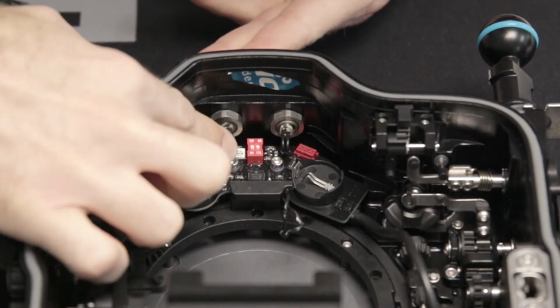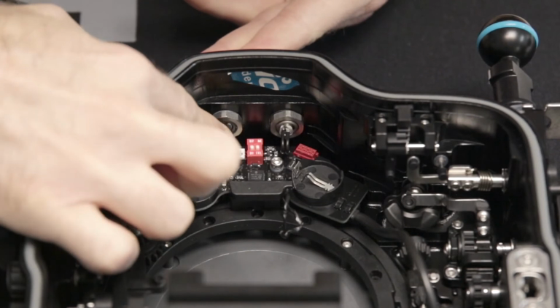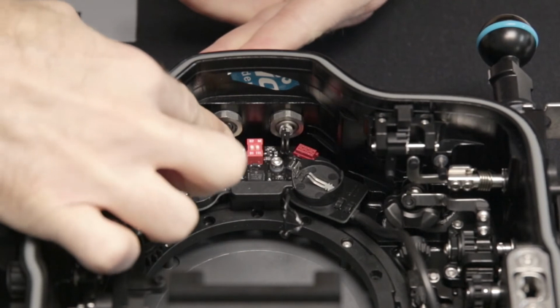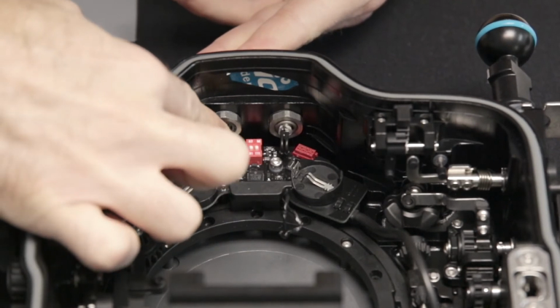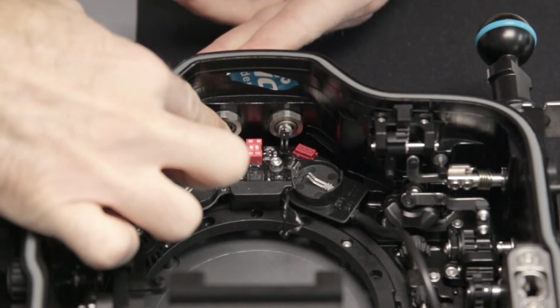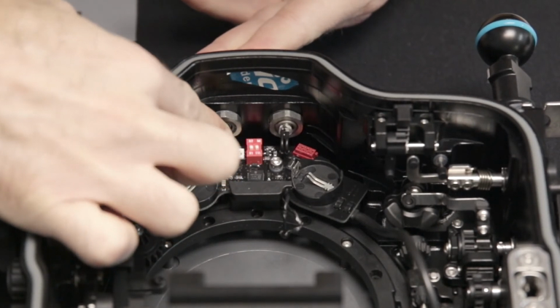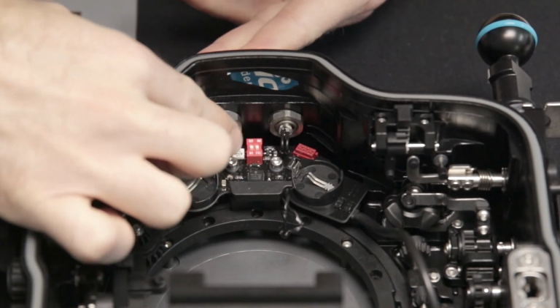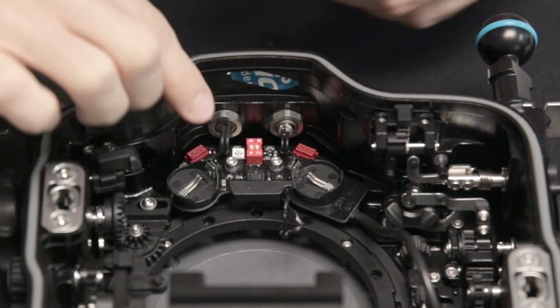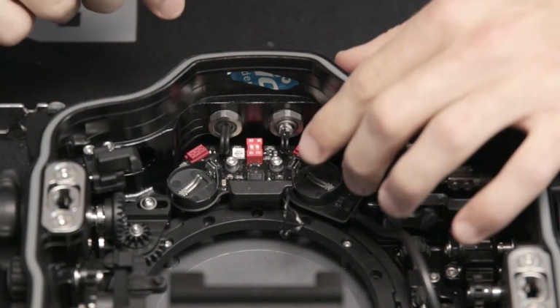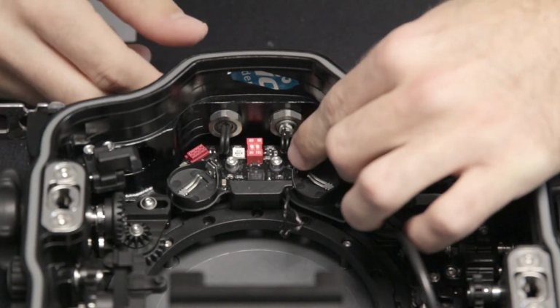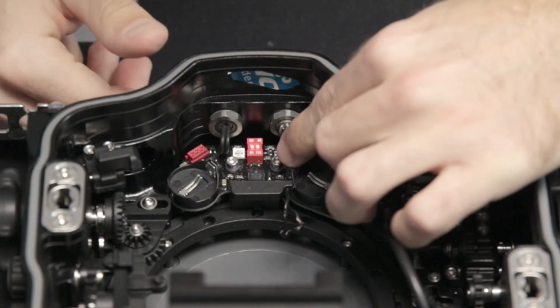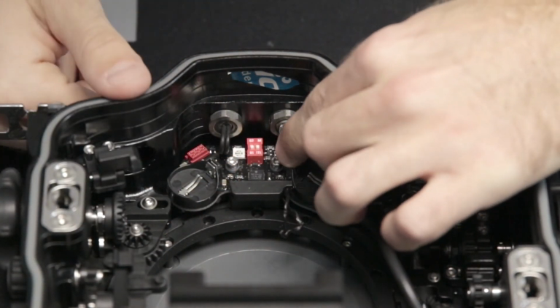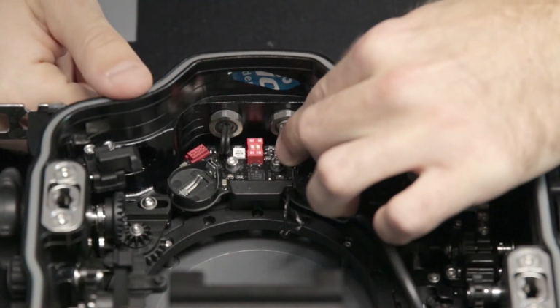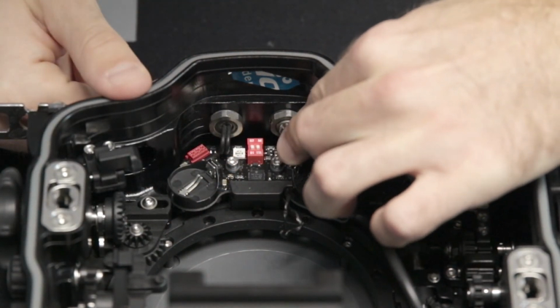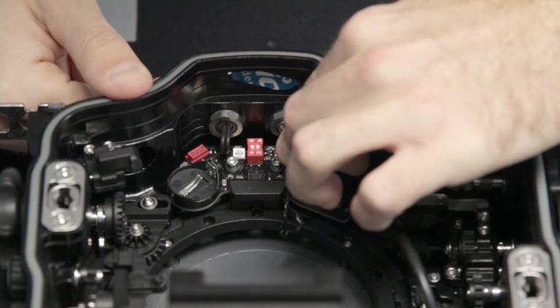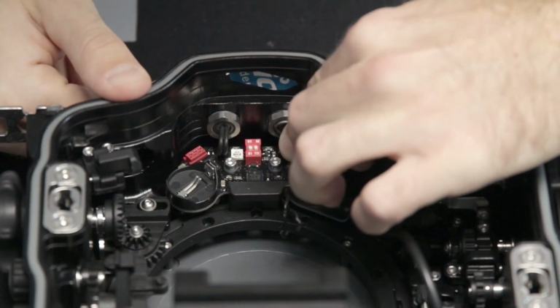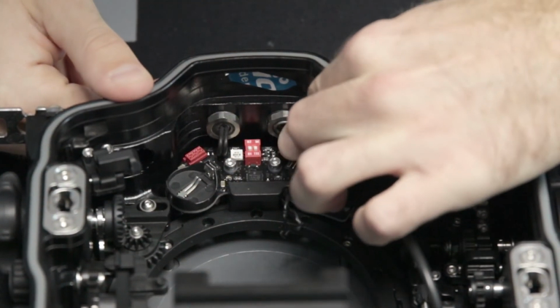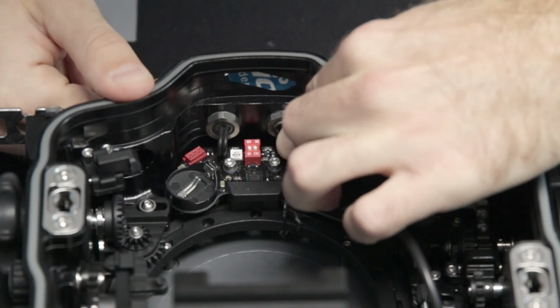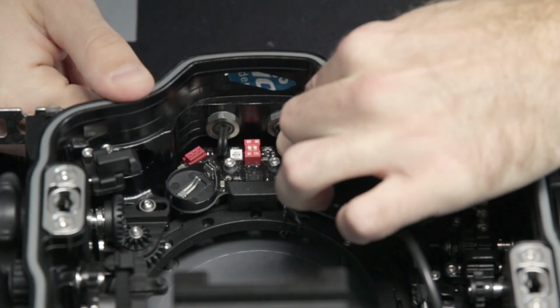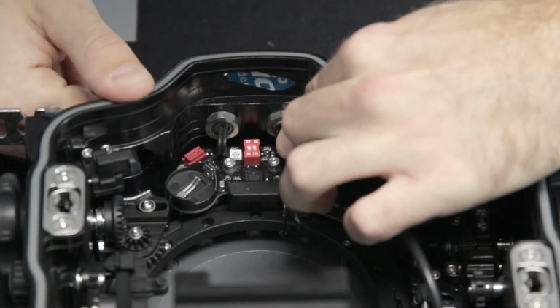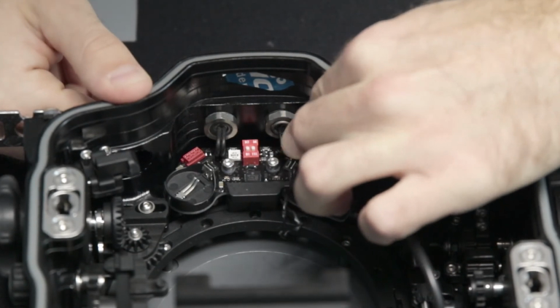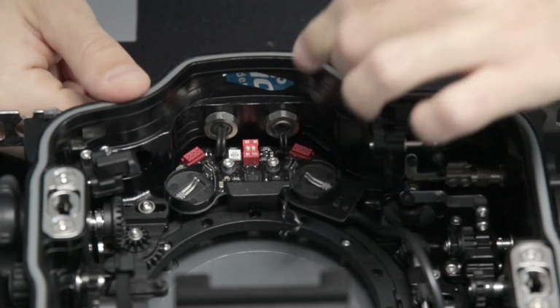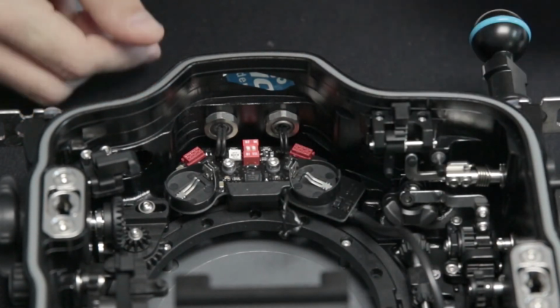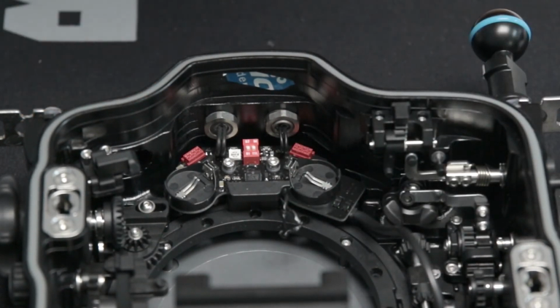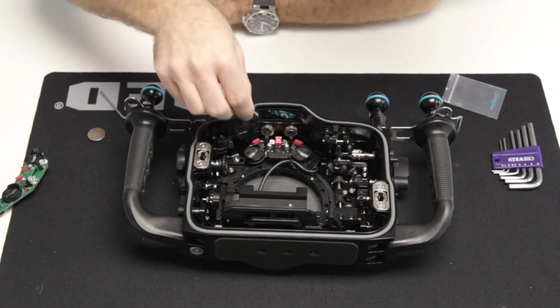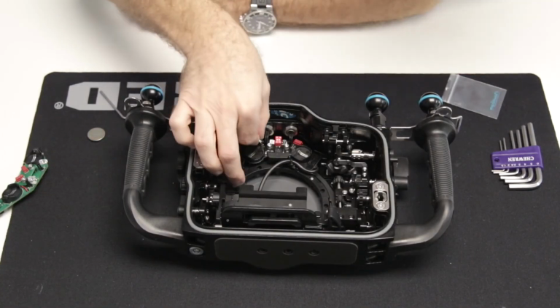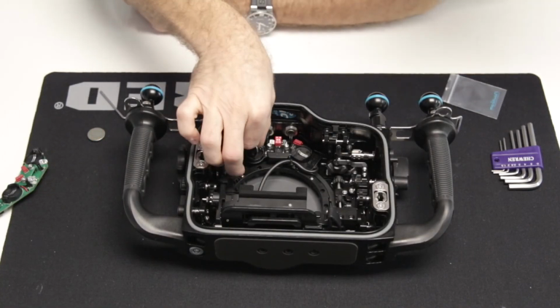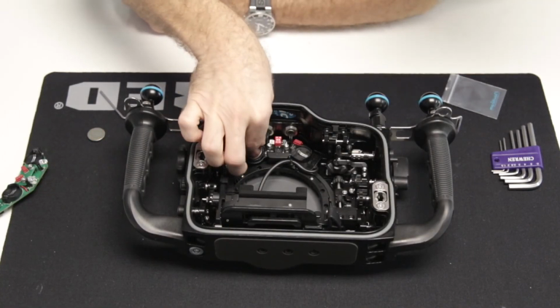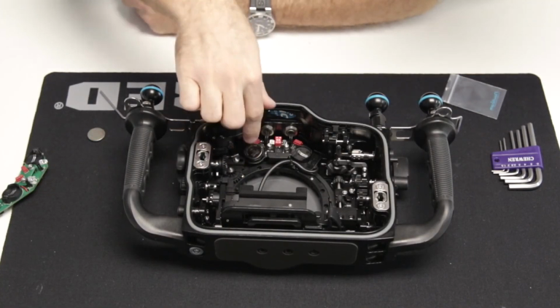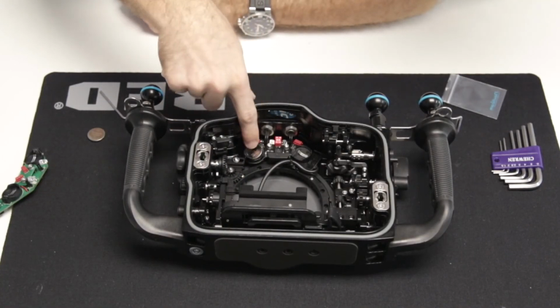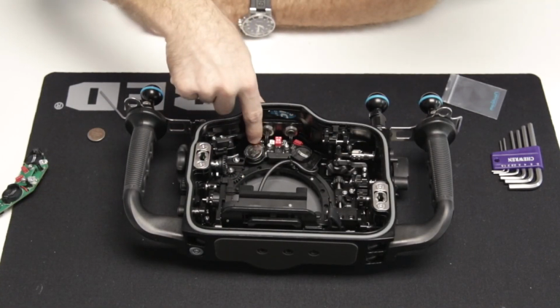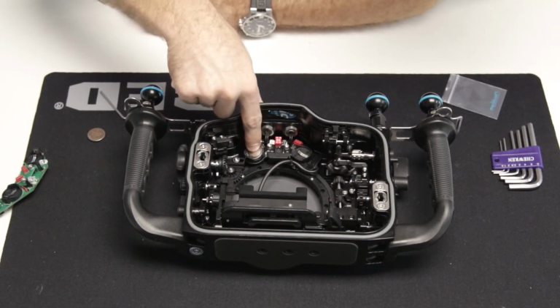Once installed, push the fiber optic flash bulbs on the TTL flash trigger up into the fiber optic connectors of the housing. Reinstall the two CR batteries.